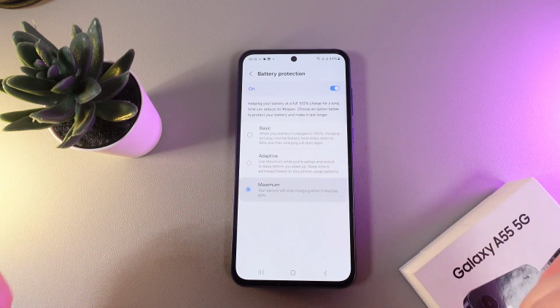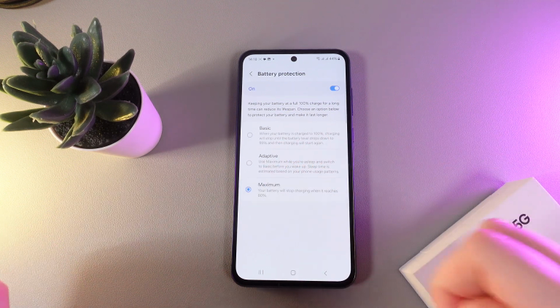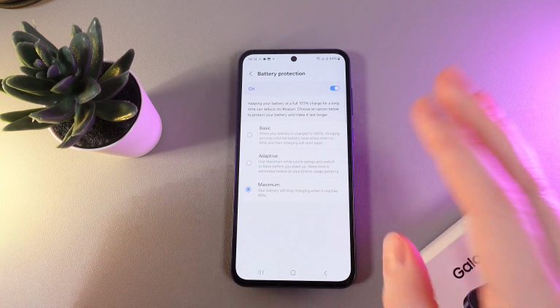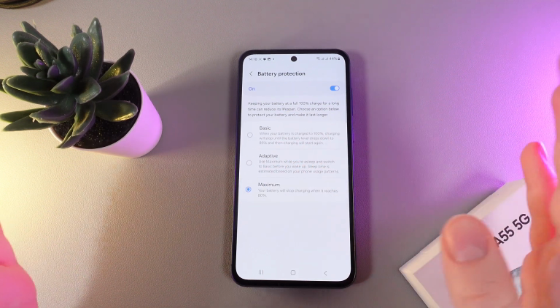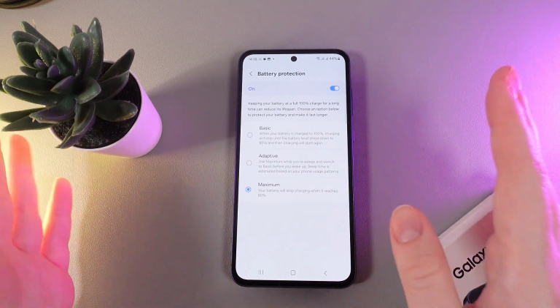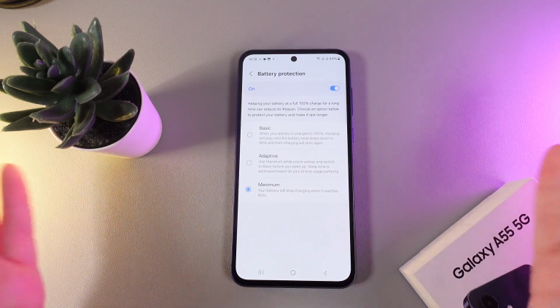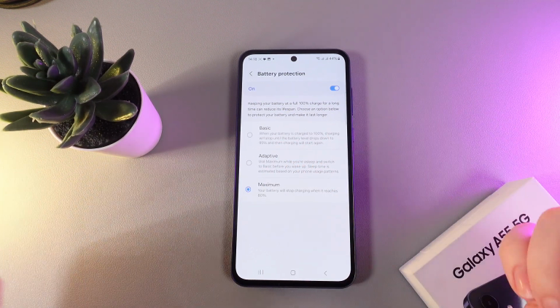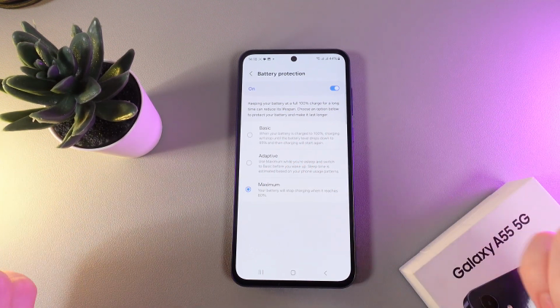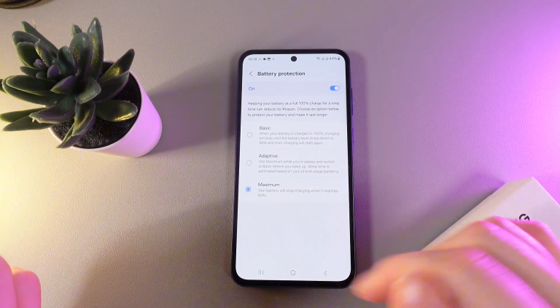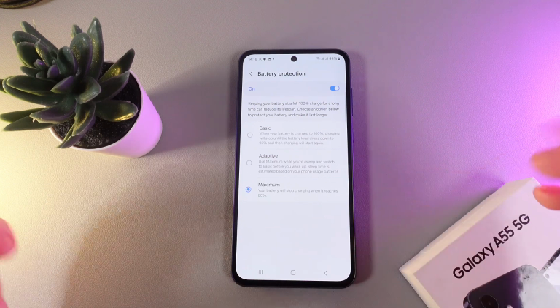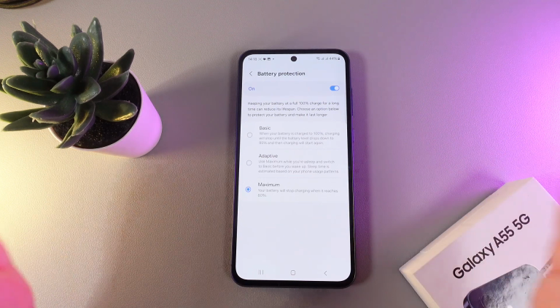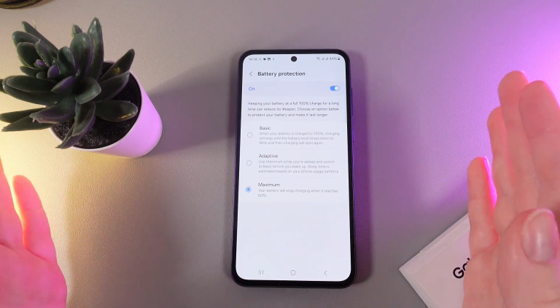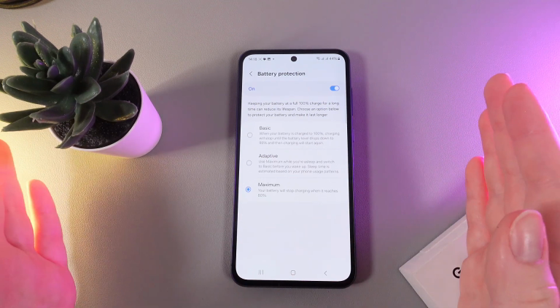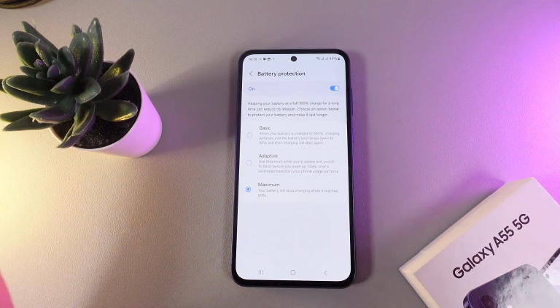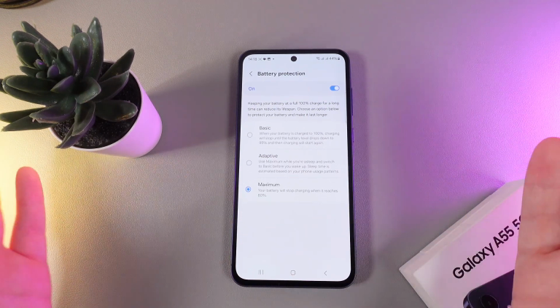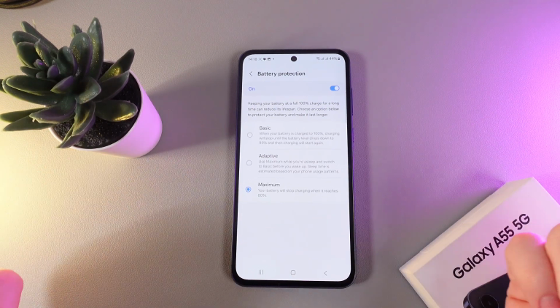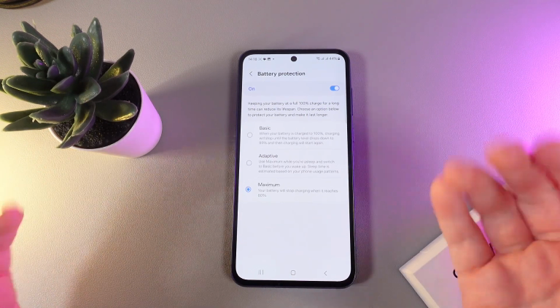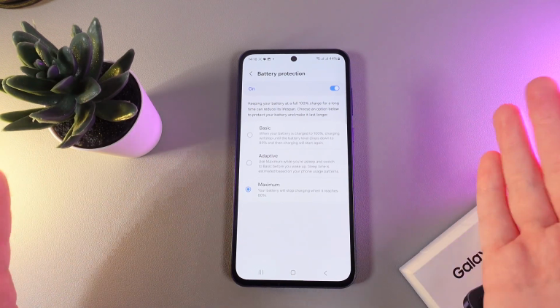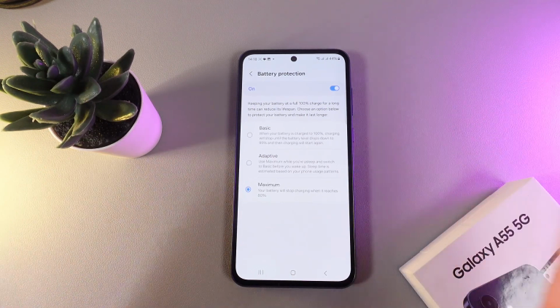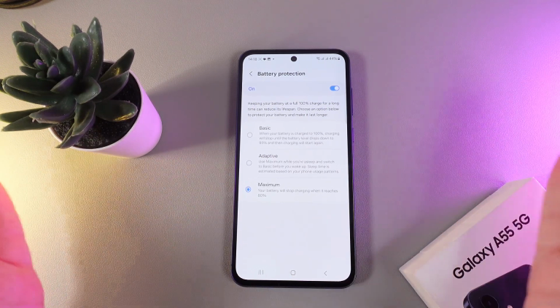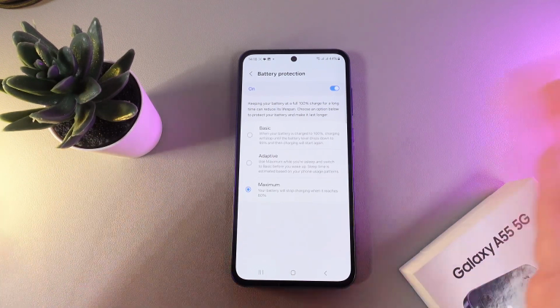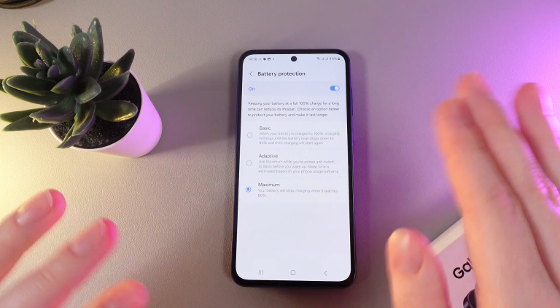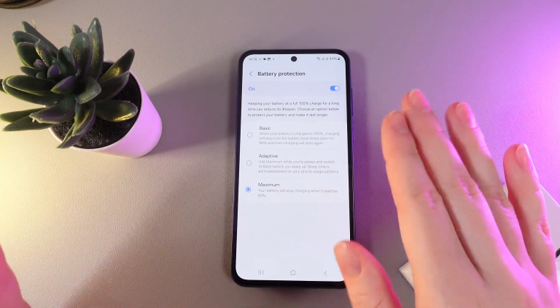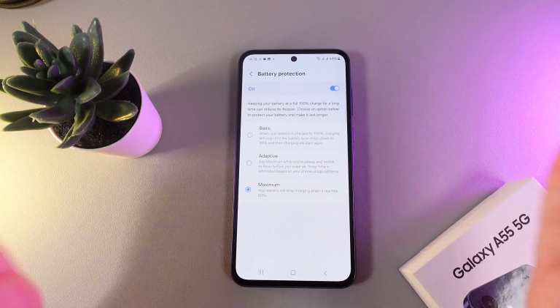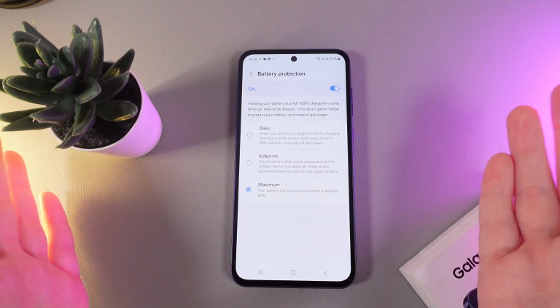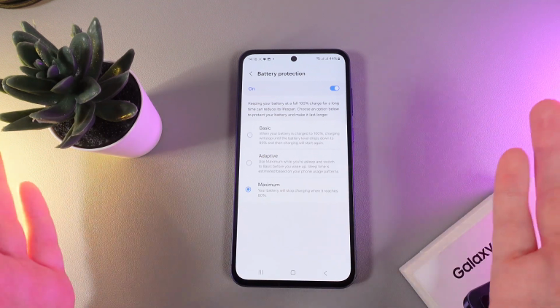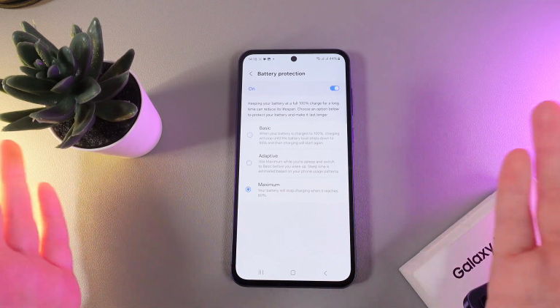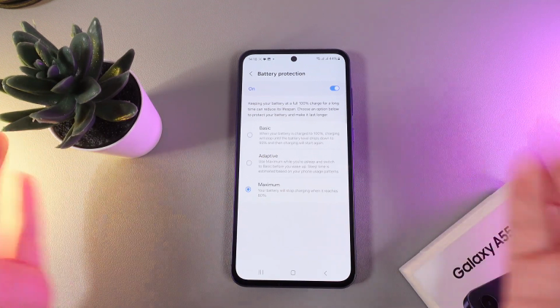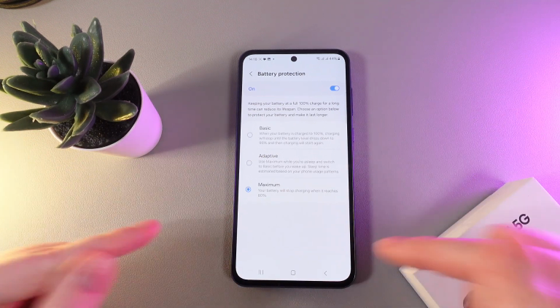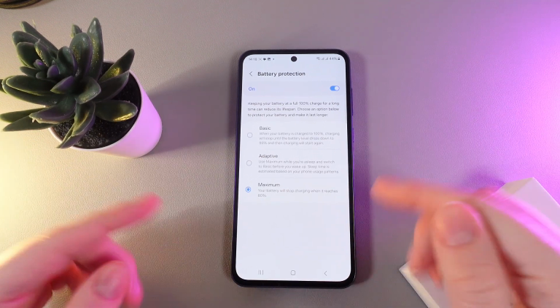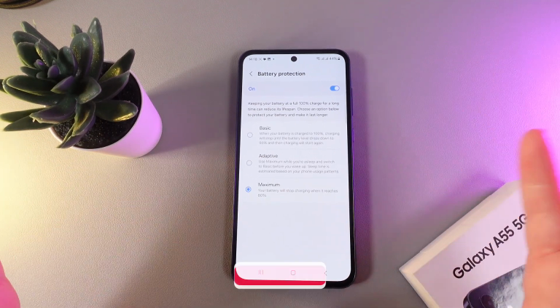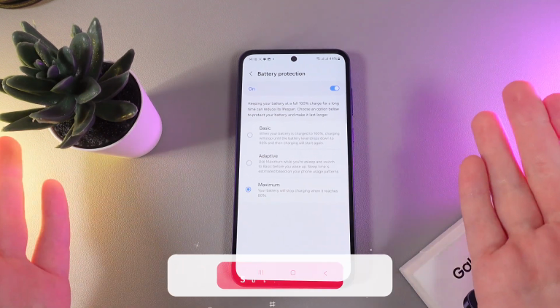The last option is named Maximum, and it says that your battery will stop charging when it reaches 80%. Which one to choose is up to you, but every one of them will help to protect your battery and make it last longer.